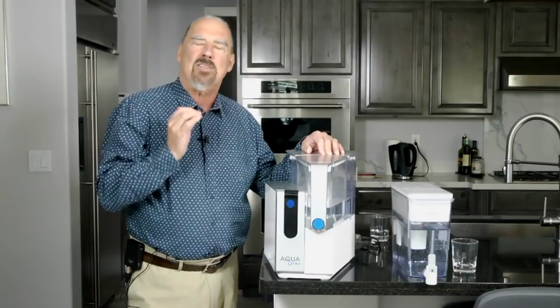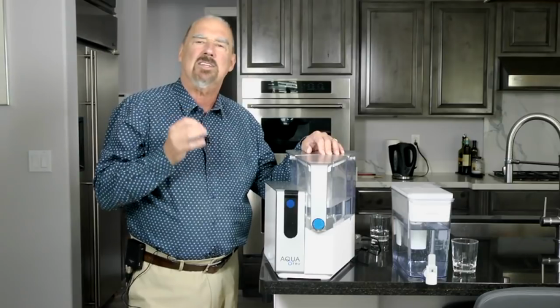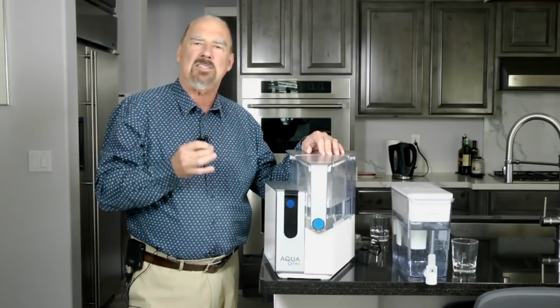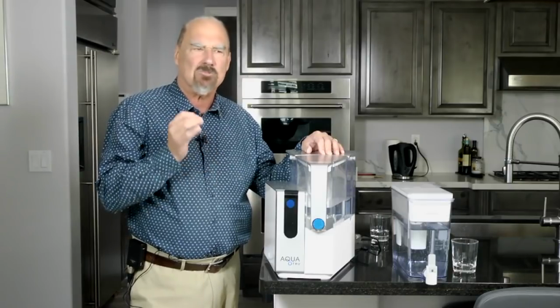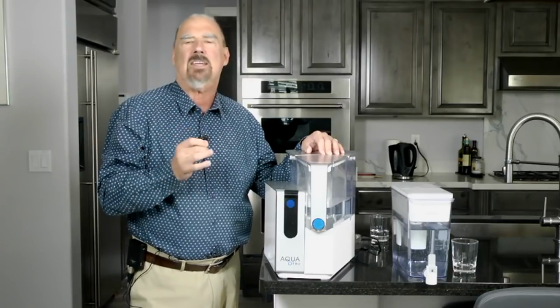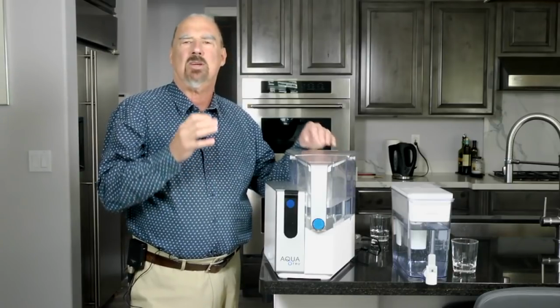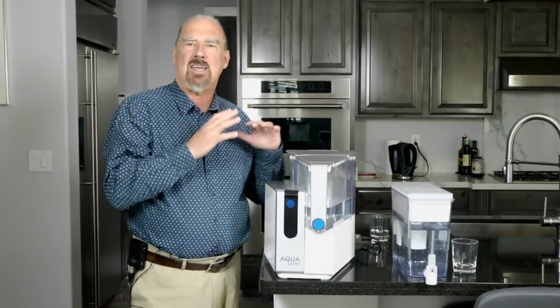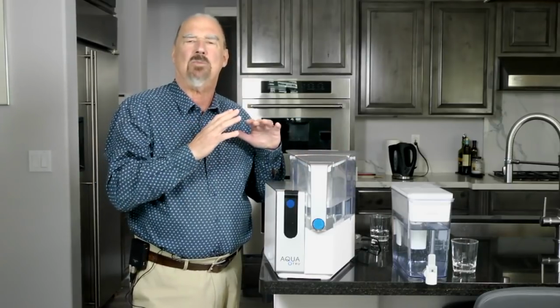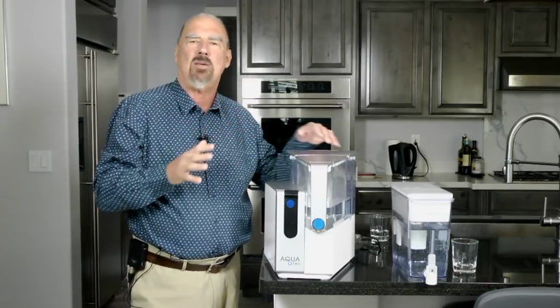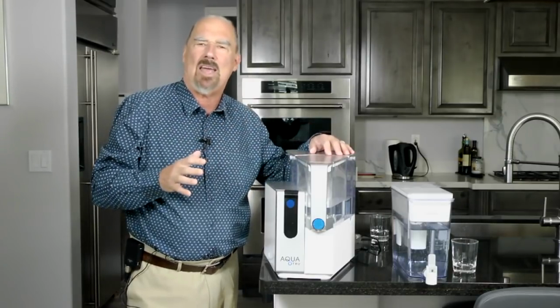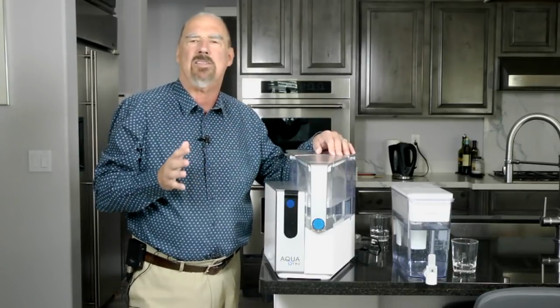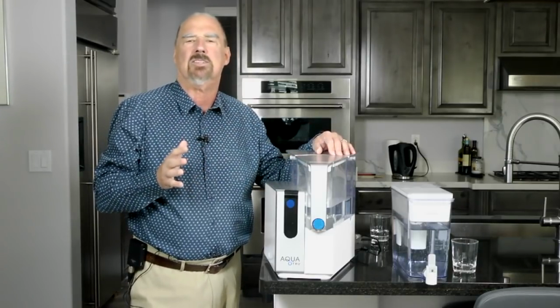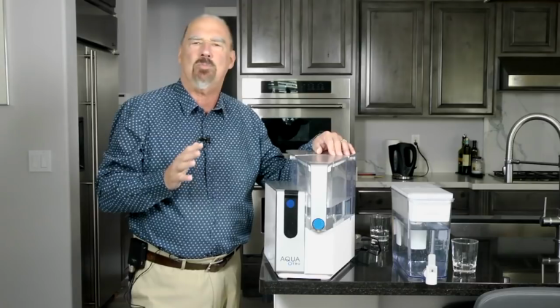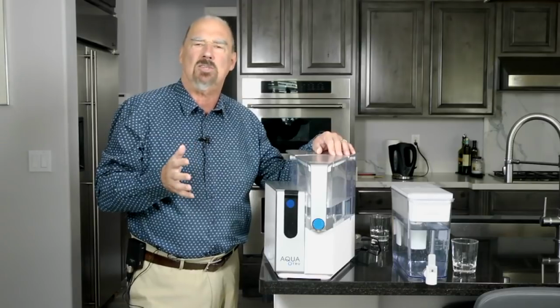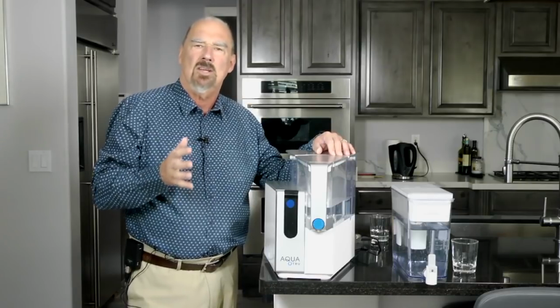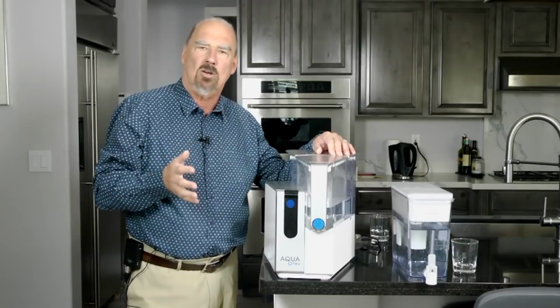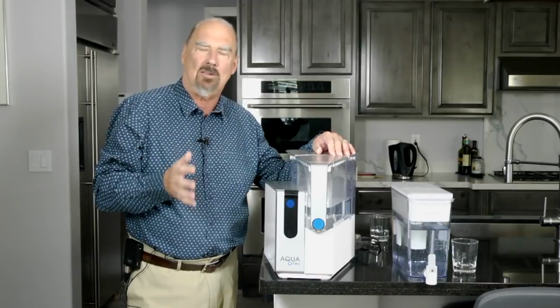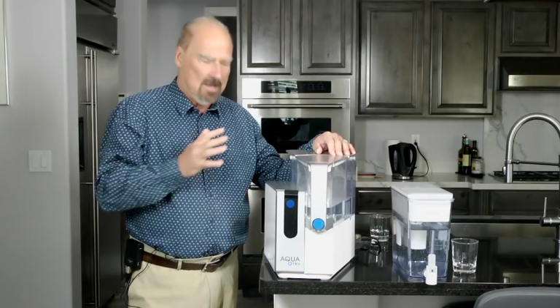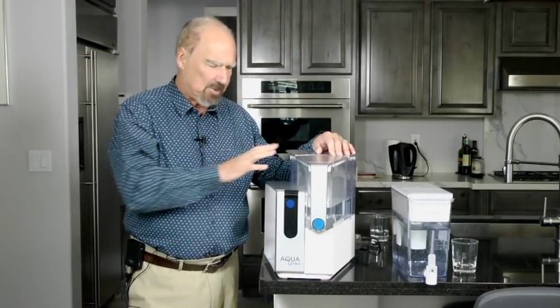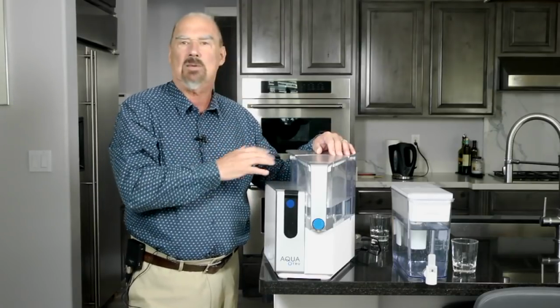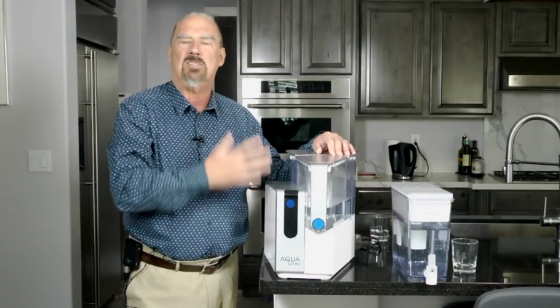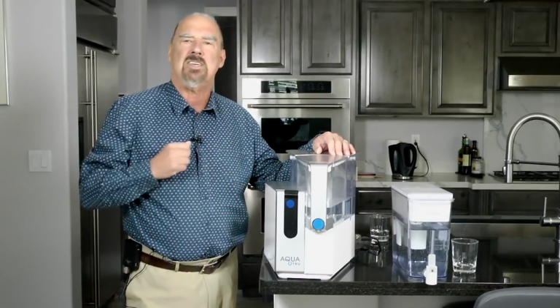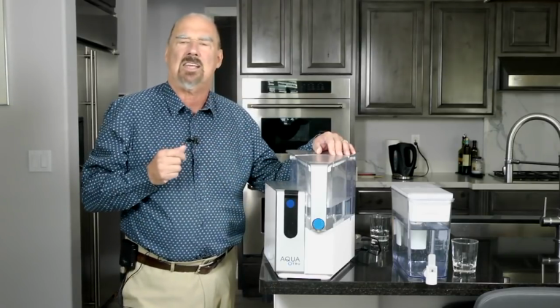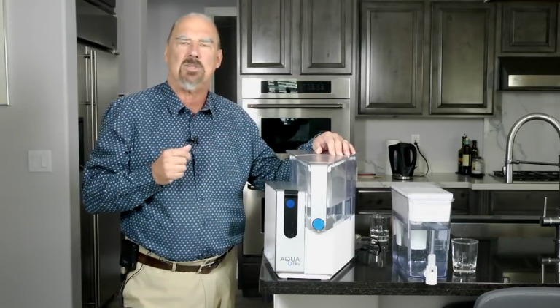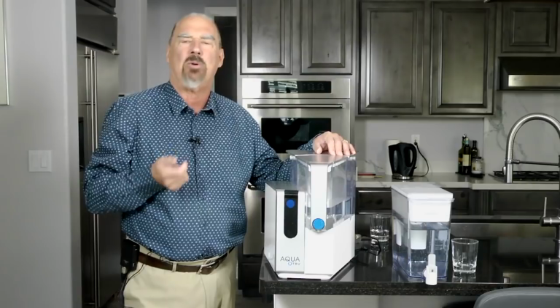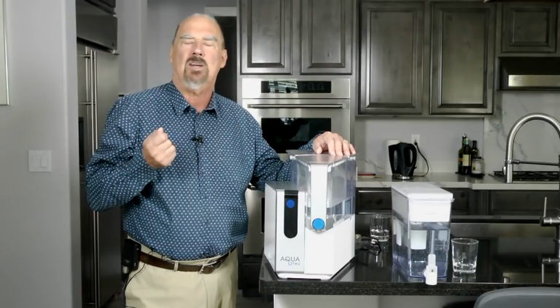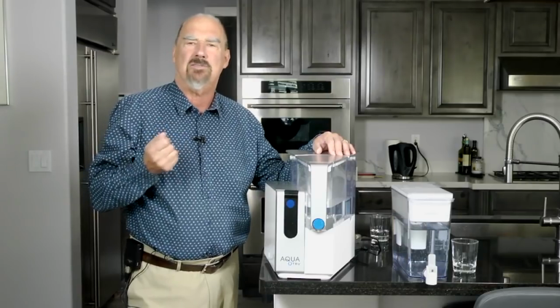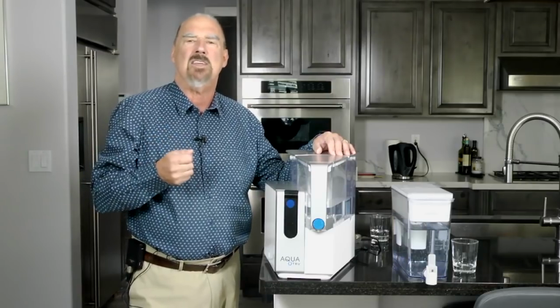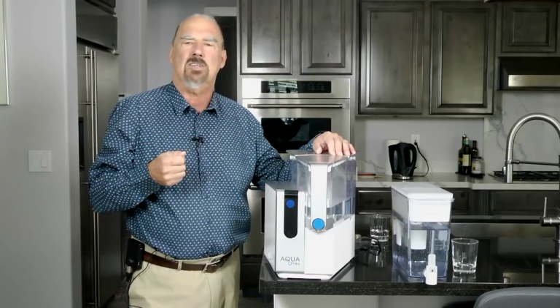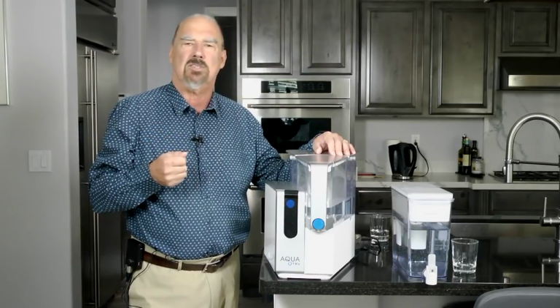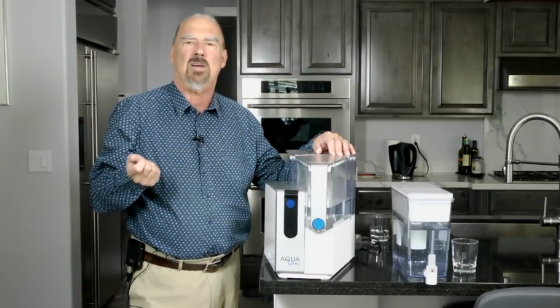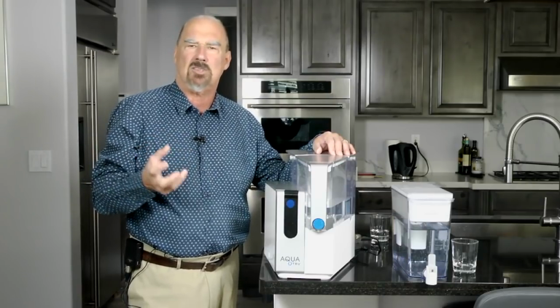It tastes really good because it takes out pretty well everything that's going to impact you and your health. And this particular model, as you can see, is a countertop. It's very easy to use and it's driven by electricity.